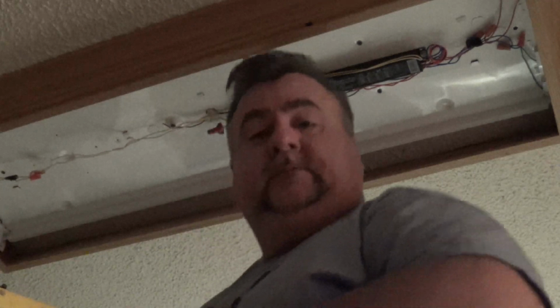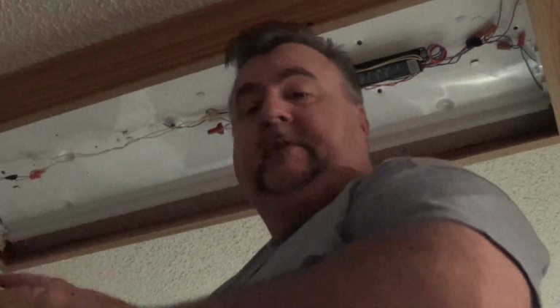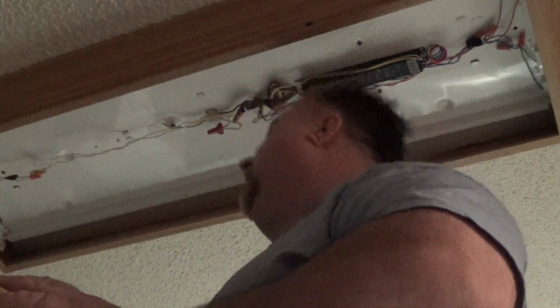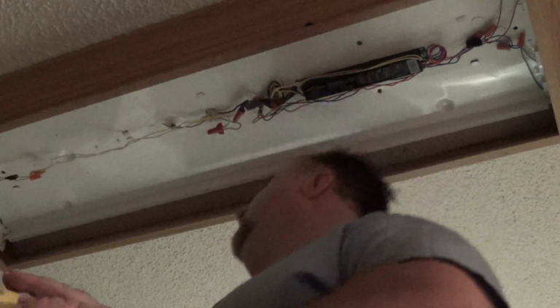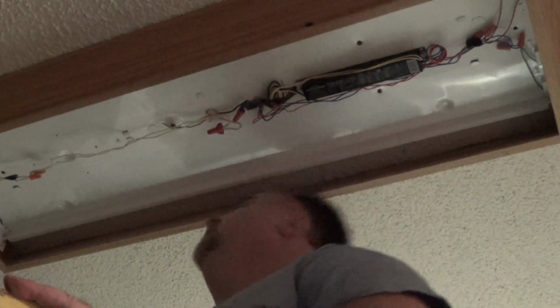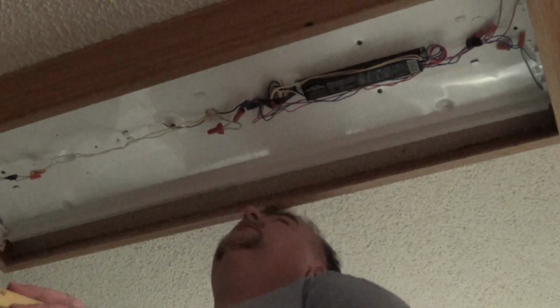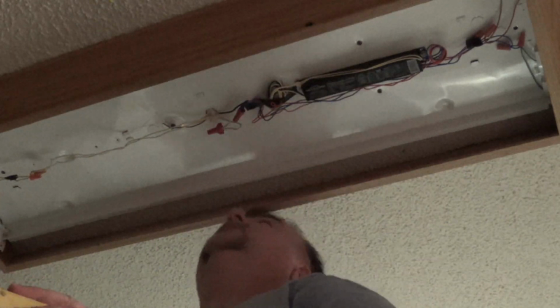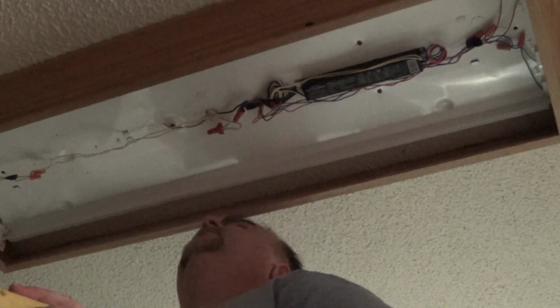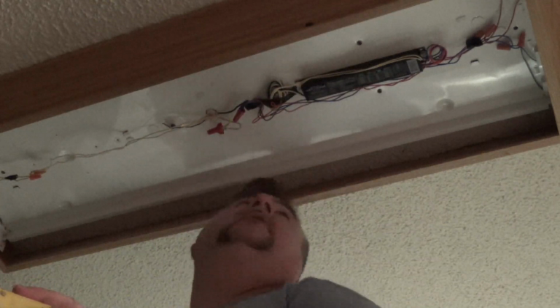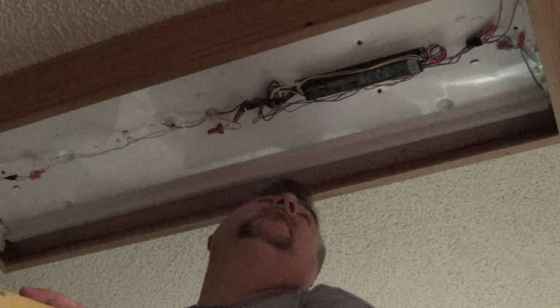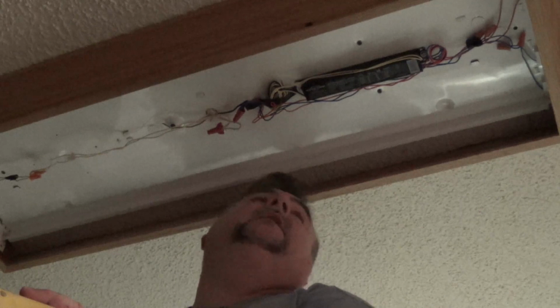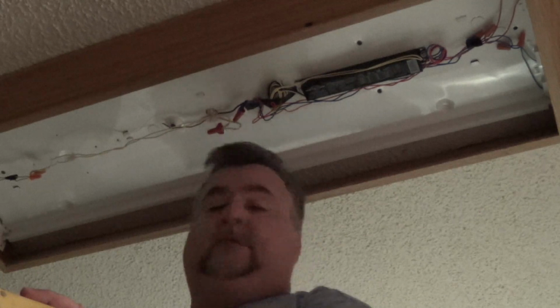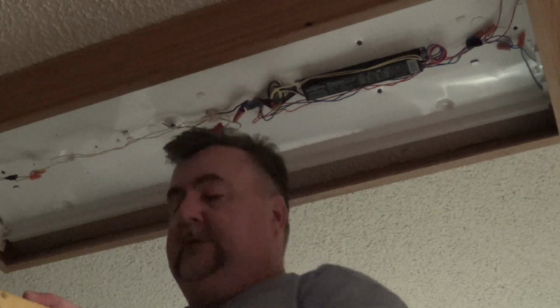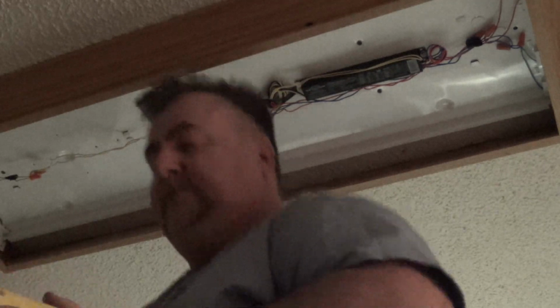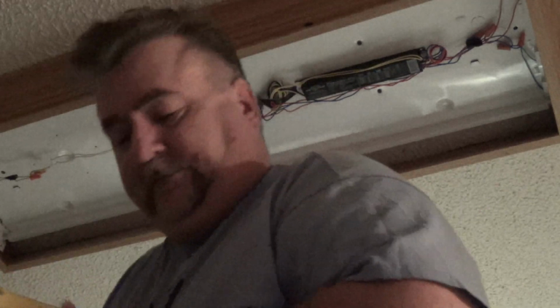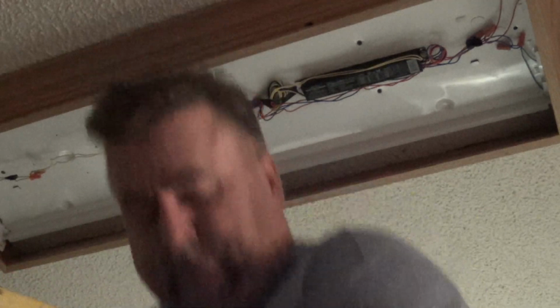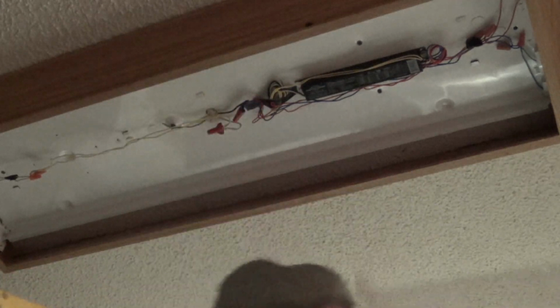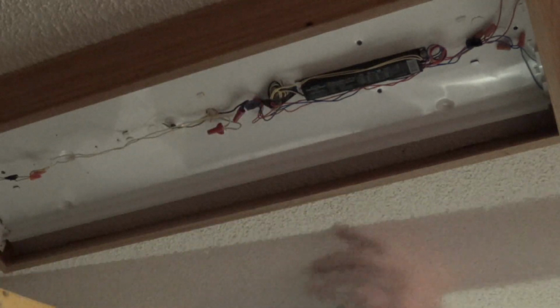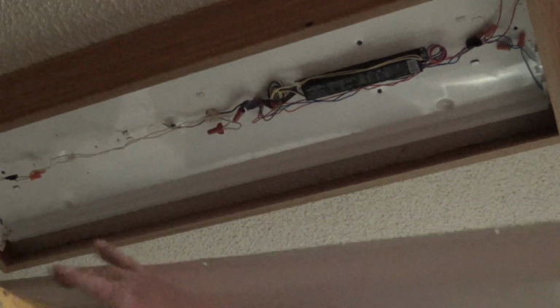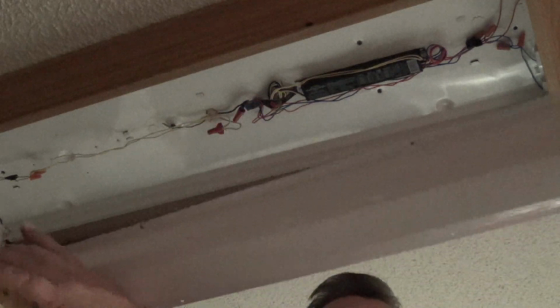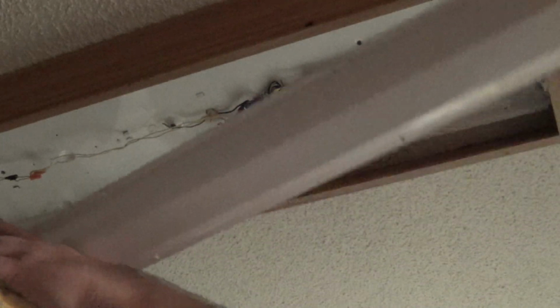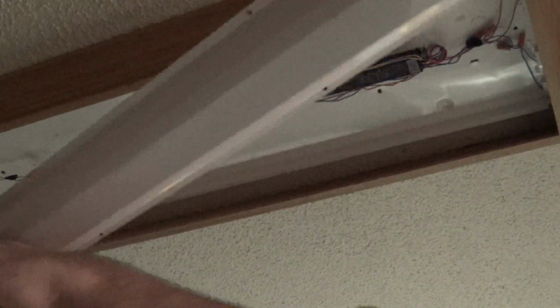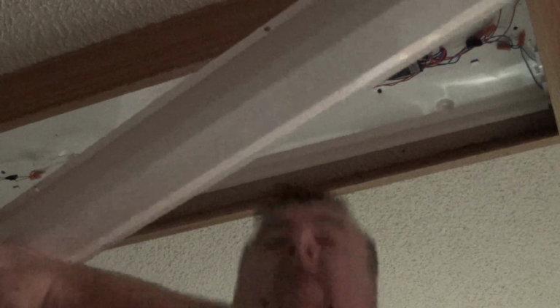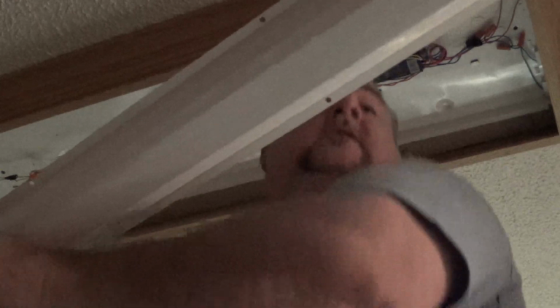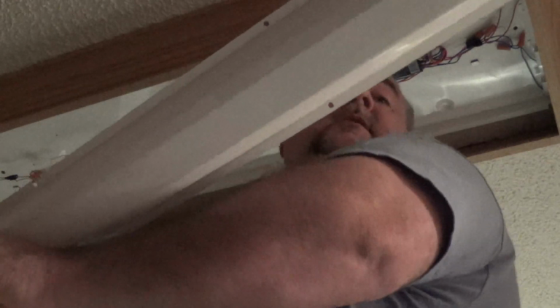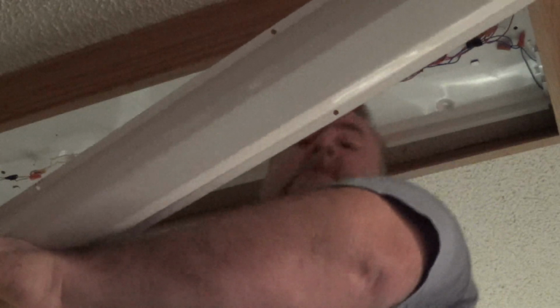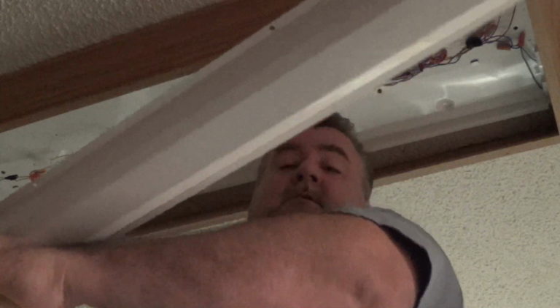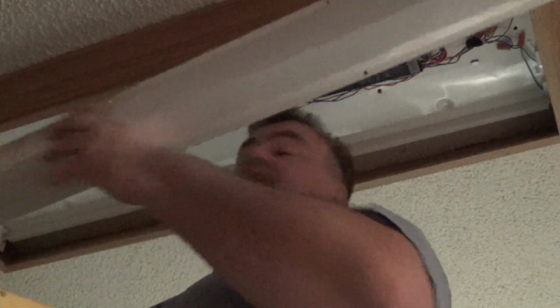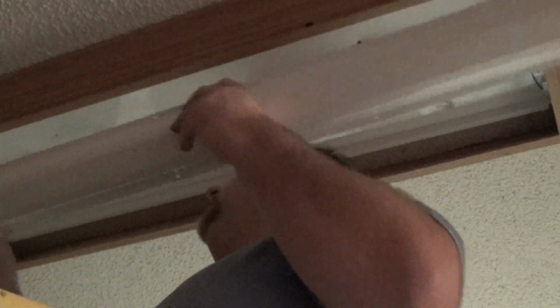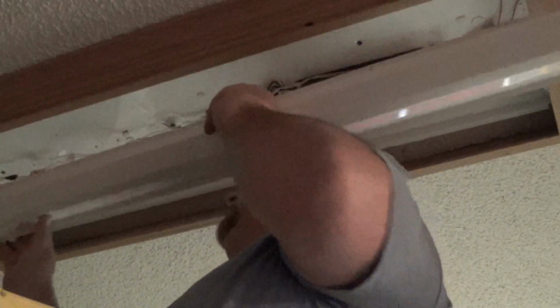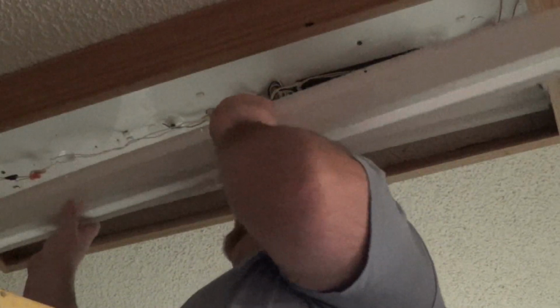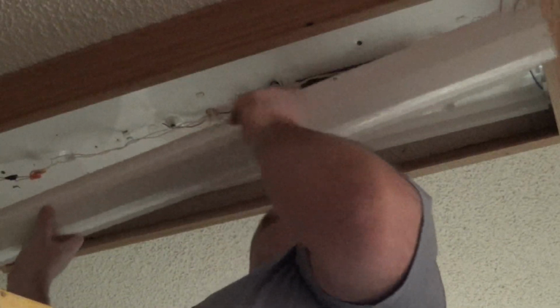Believe it or not, we are wired as per instructions, and we are ready to reinsert the ballast cover.